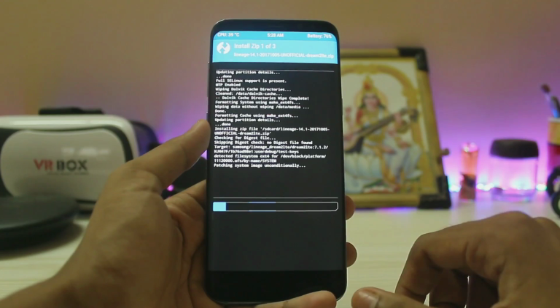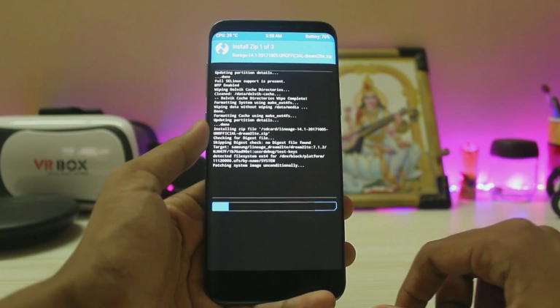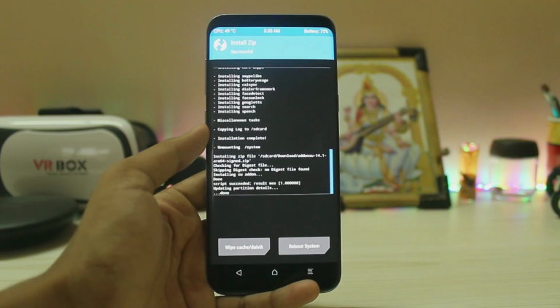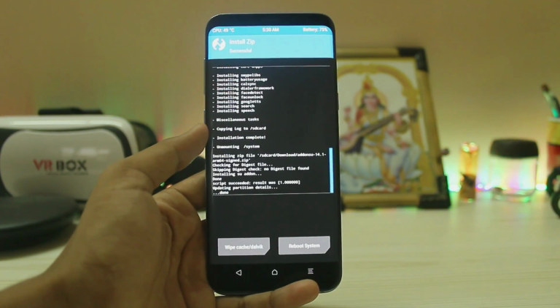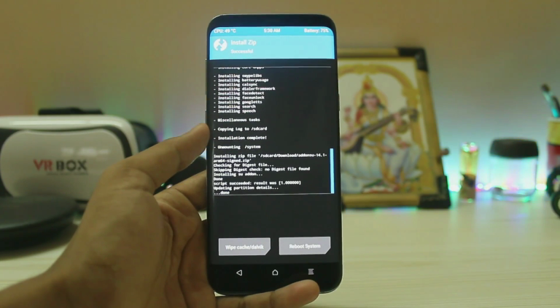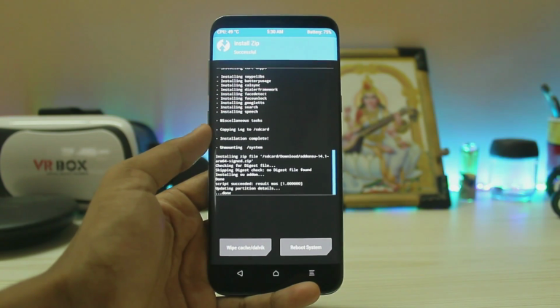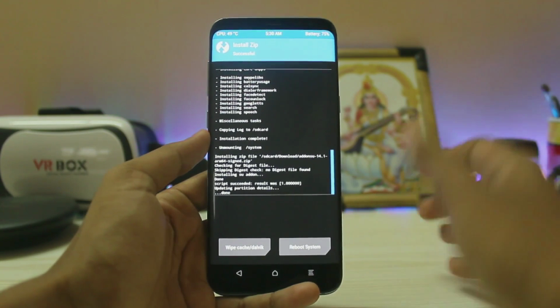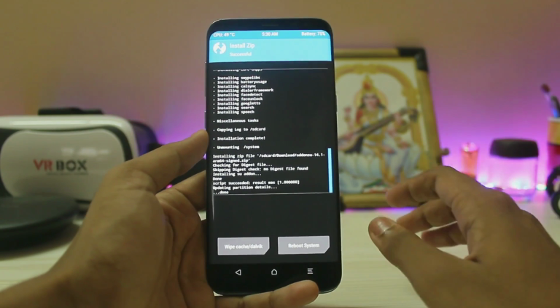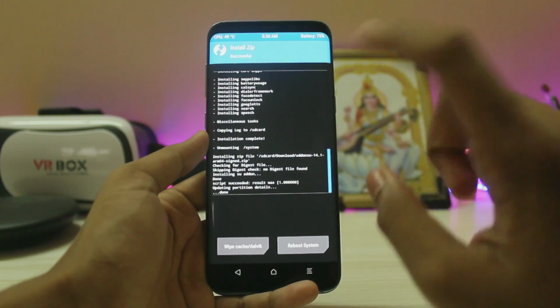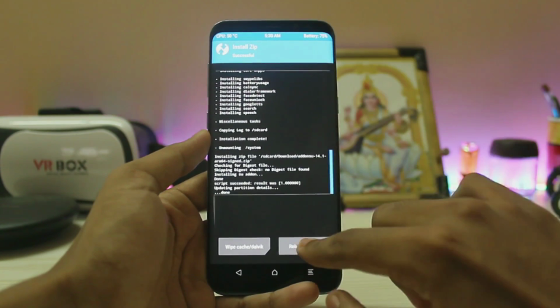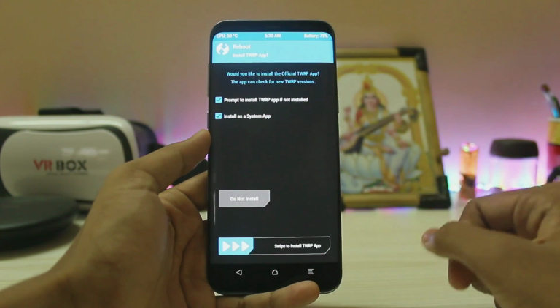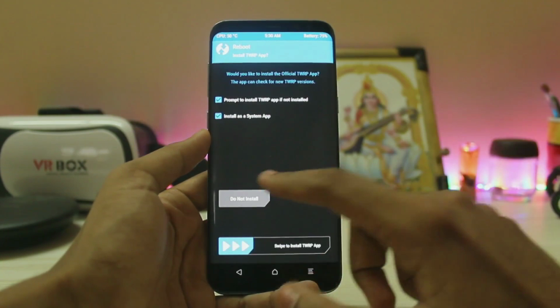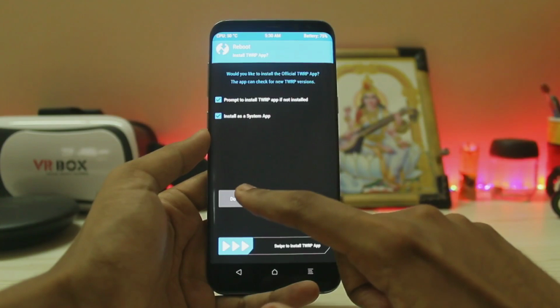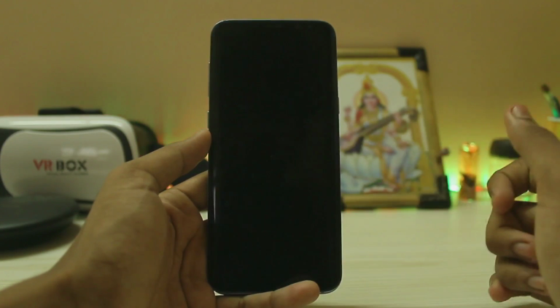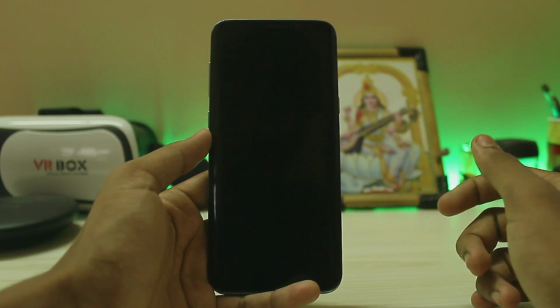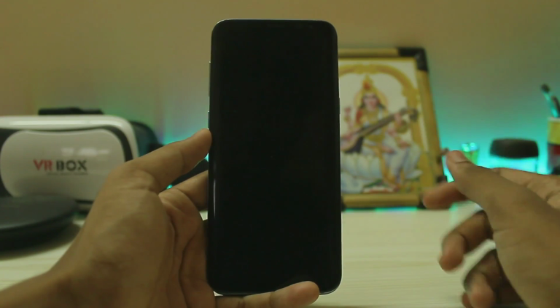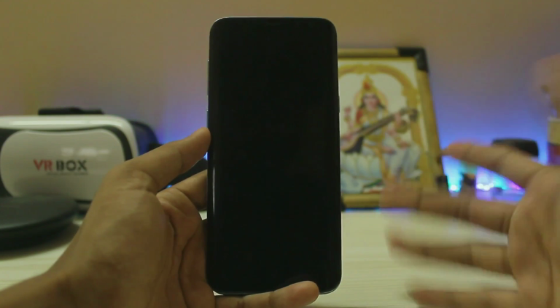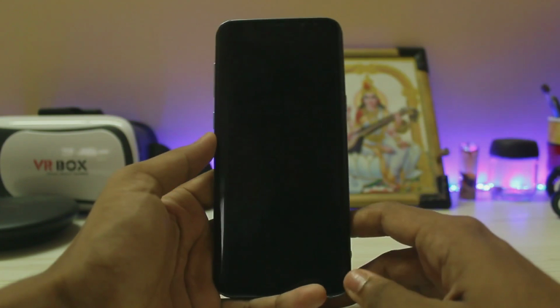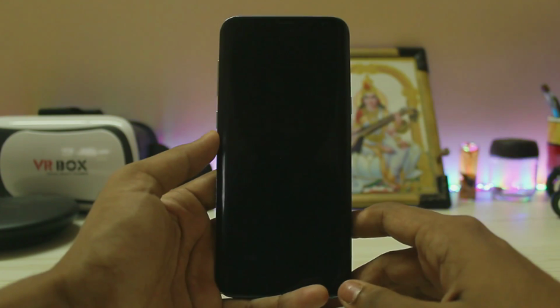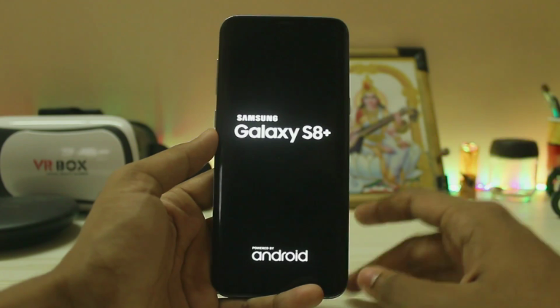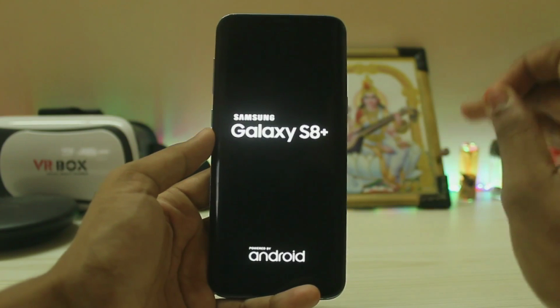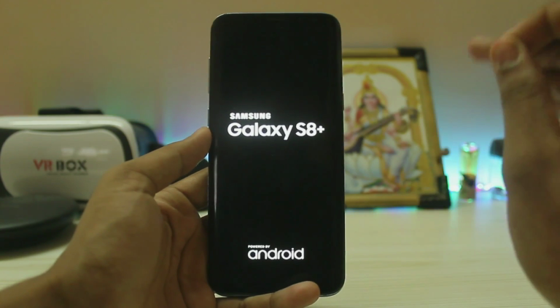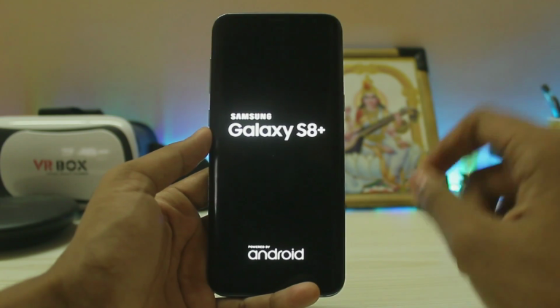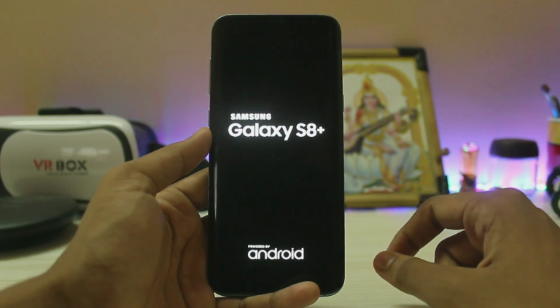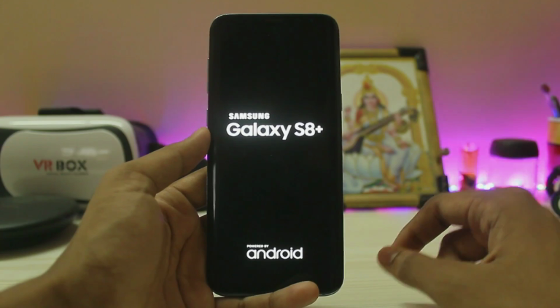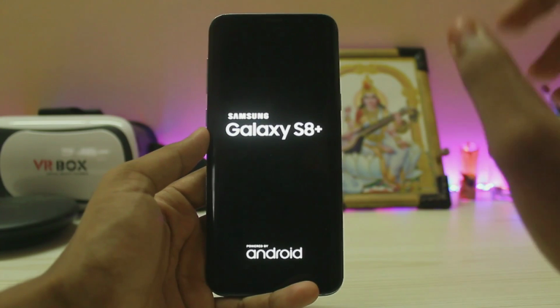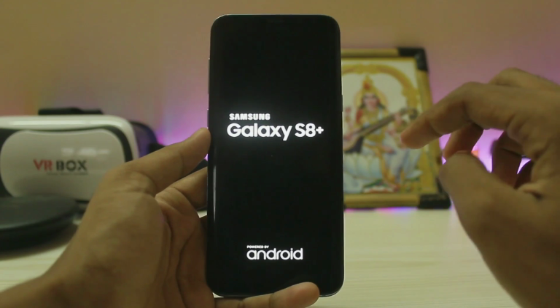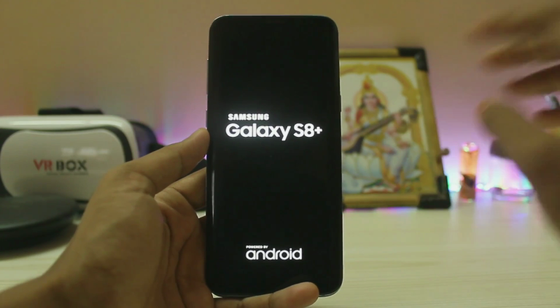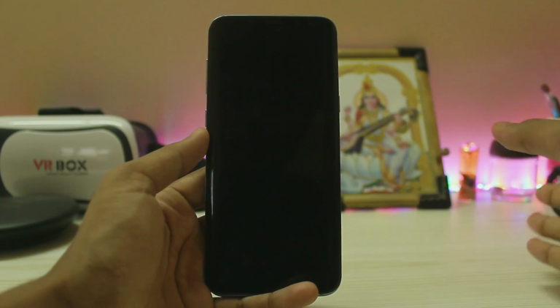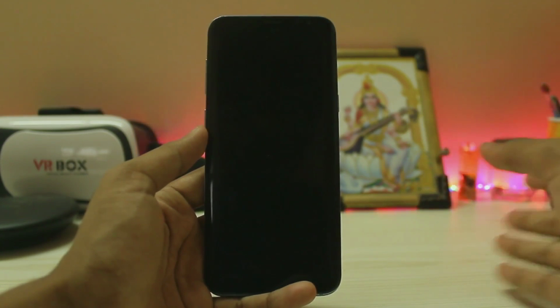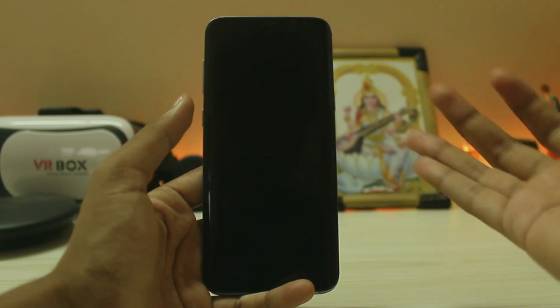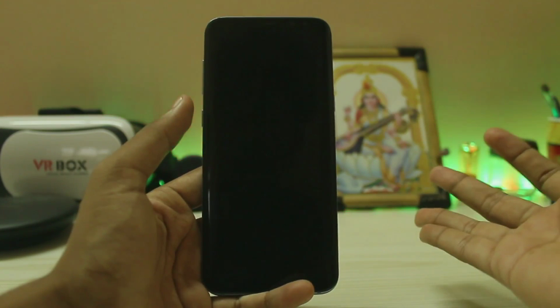Add more zips, and if you want root you can download the add-on zip — link in the description. Swipe to flash. All three zips will flash in a row in just under a minute. Once all three are installed, tap 'Reboot System' — do not install — and you have successfully installed stock Android on the Galaxy A8.